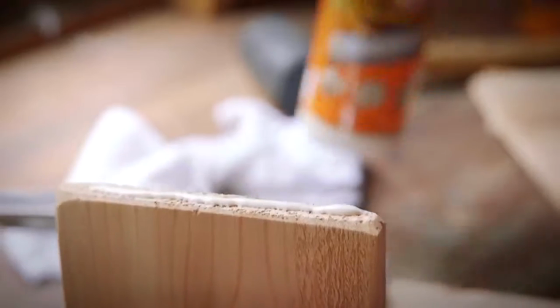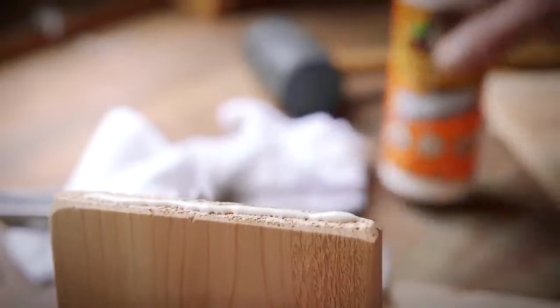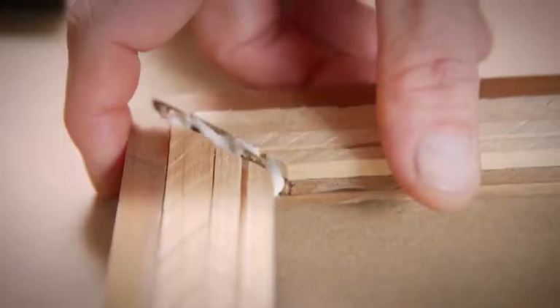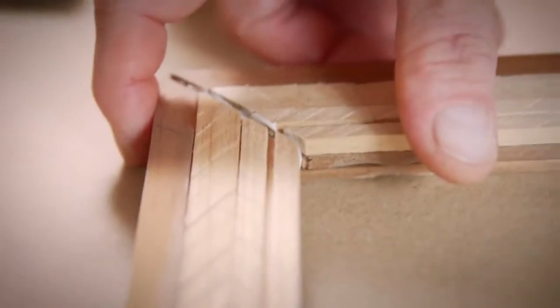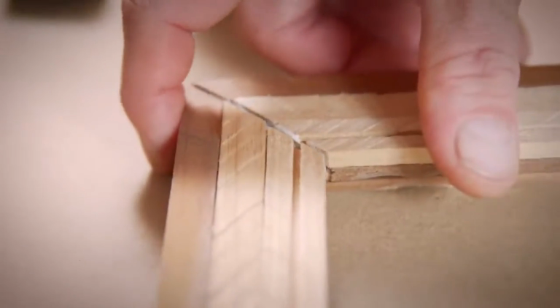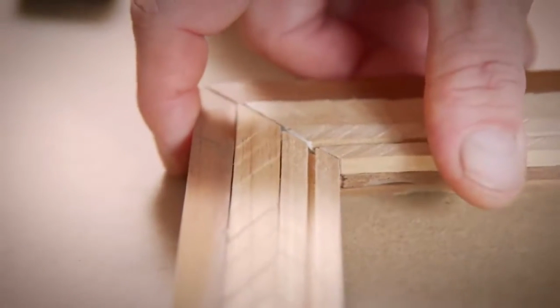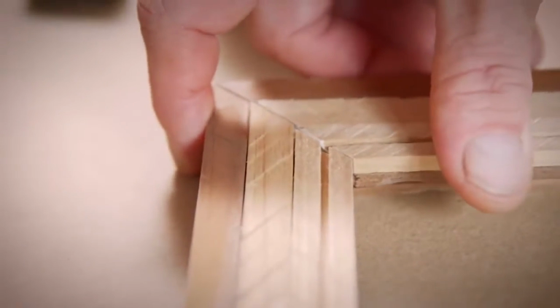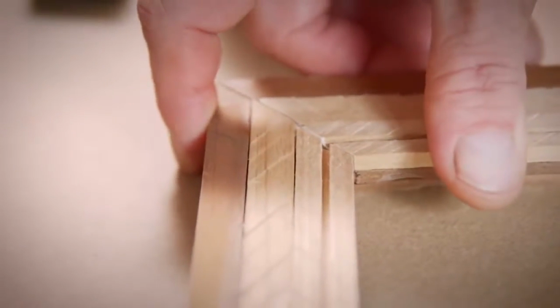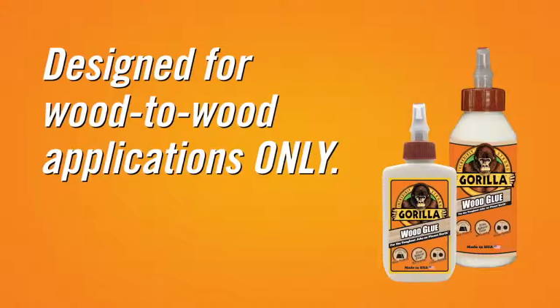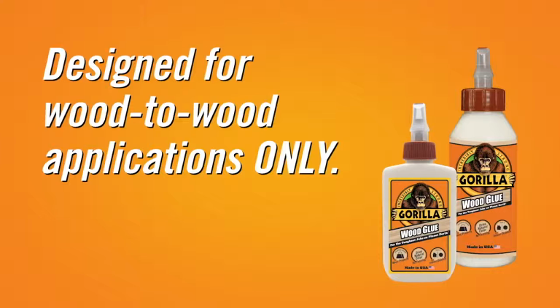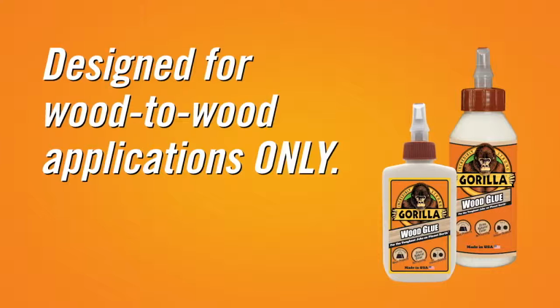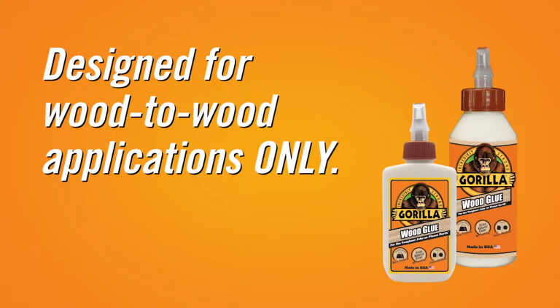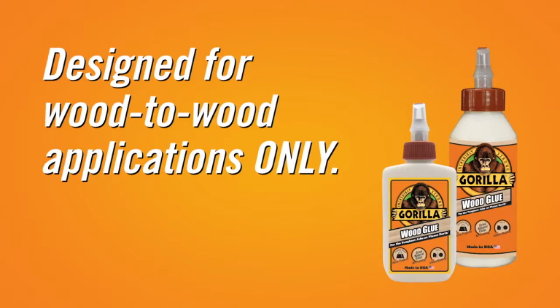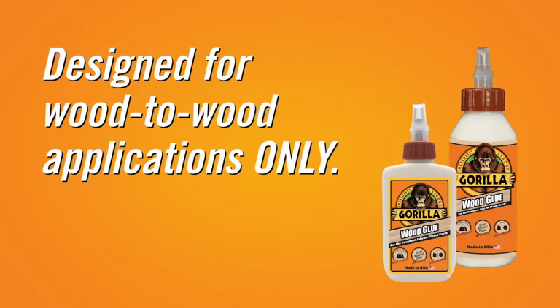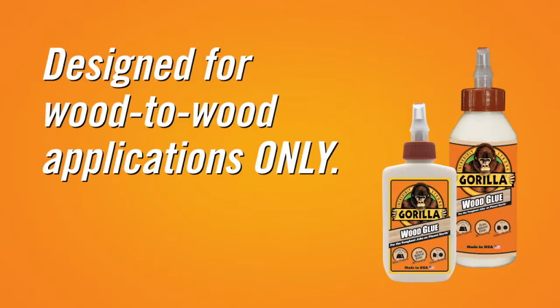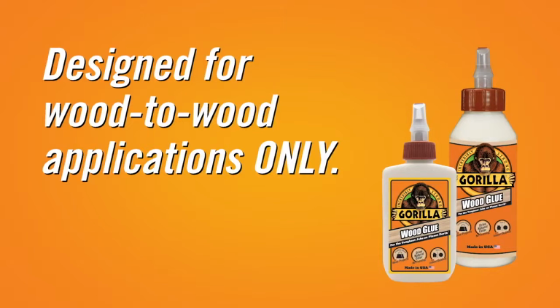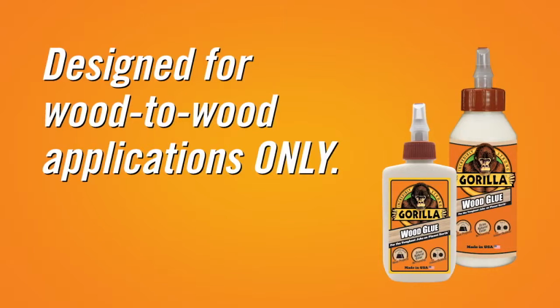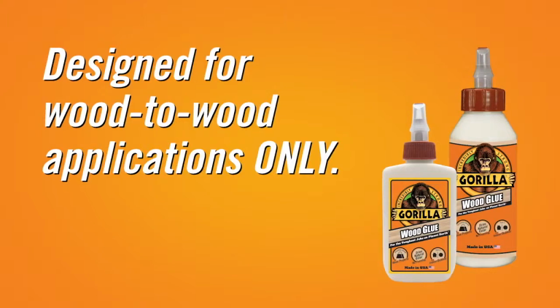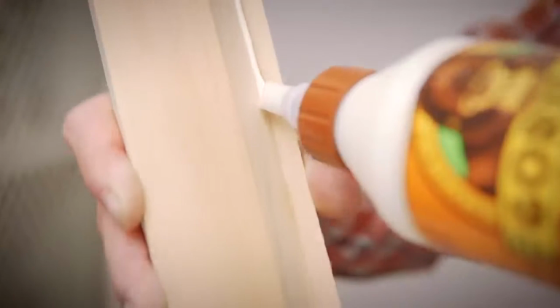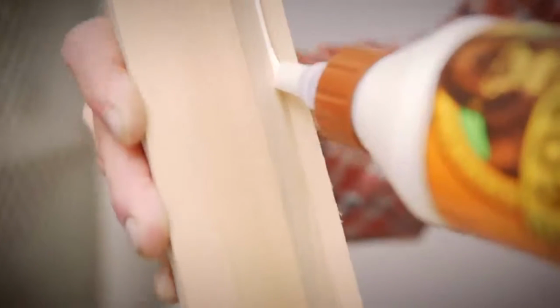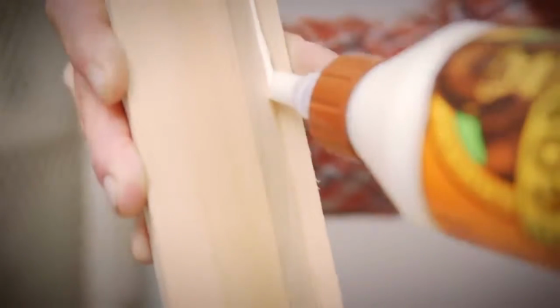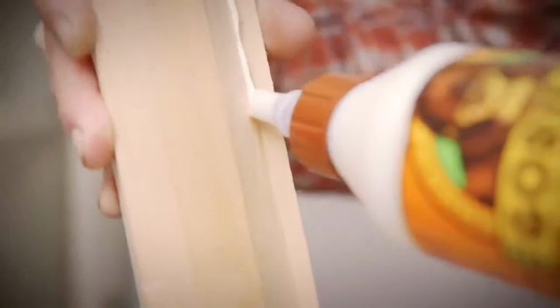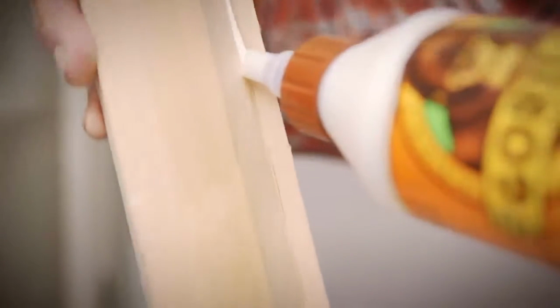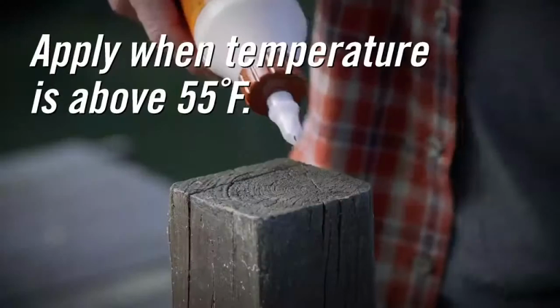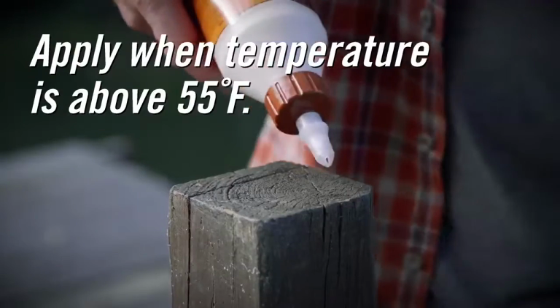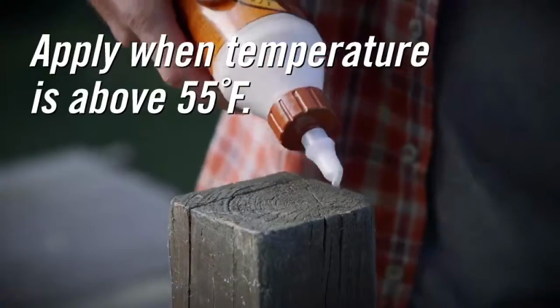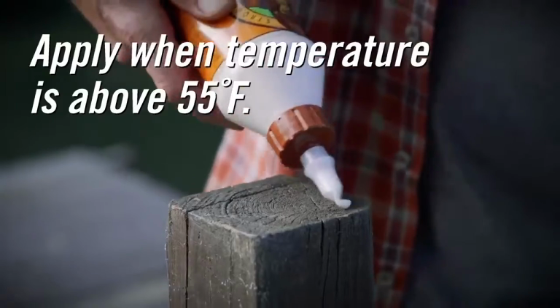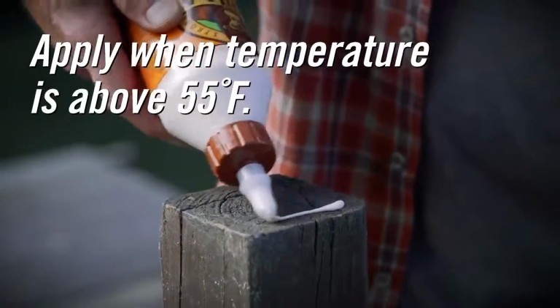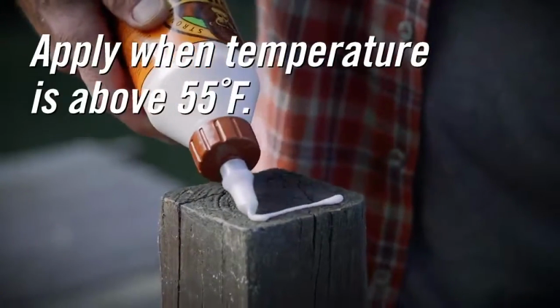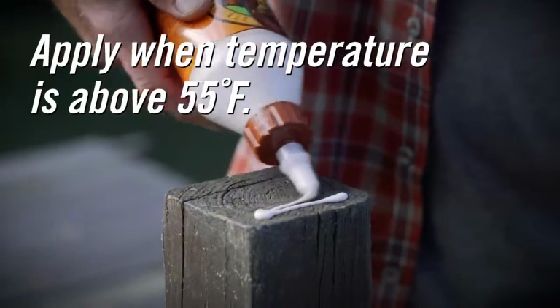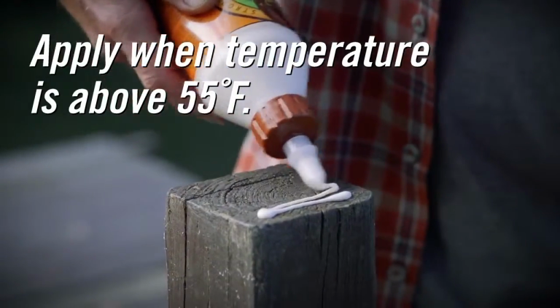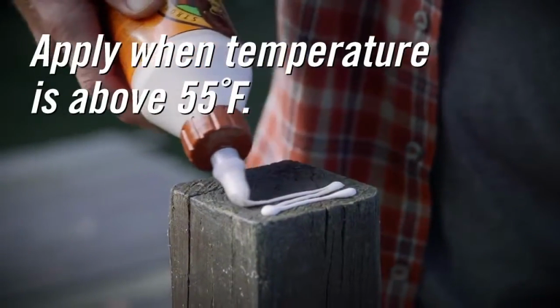Wood glues, as you might imagine, are designed for wood-to-wood applications and won't provide a maximum bond on other surfaces. Also, be sure that it is above 55 degrees Fahrenheit when applying the adhesive.